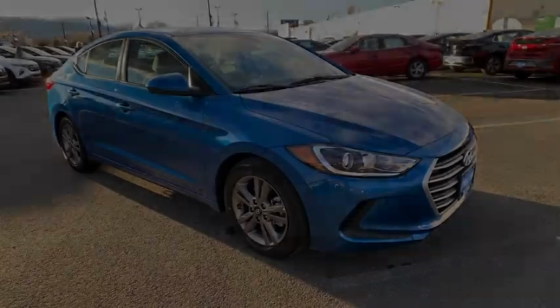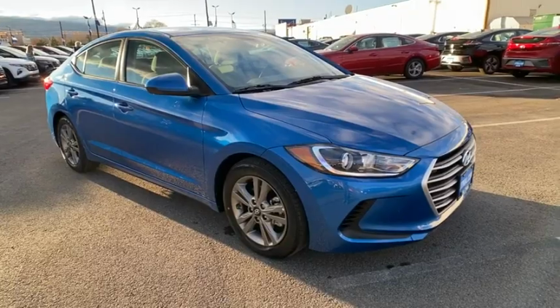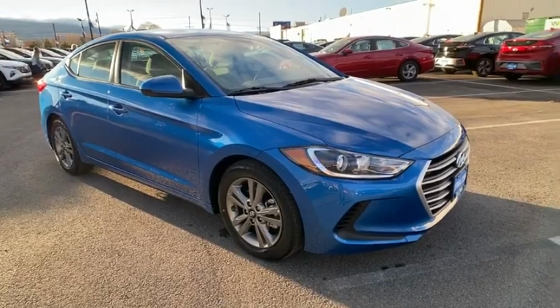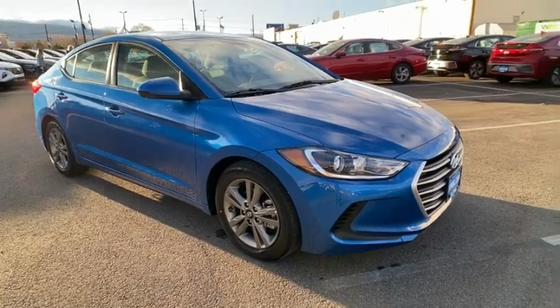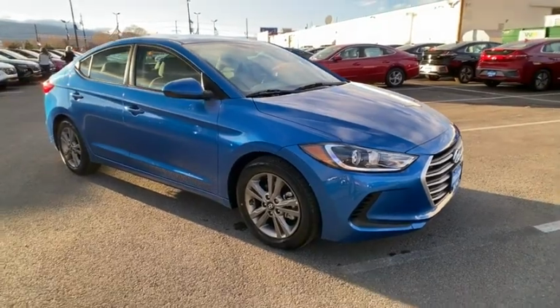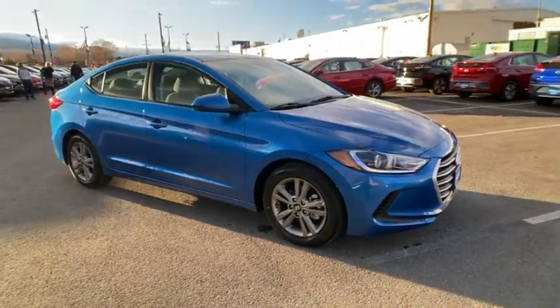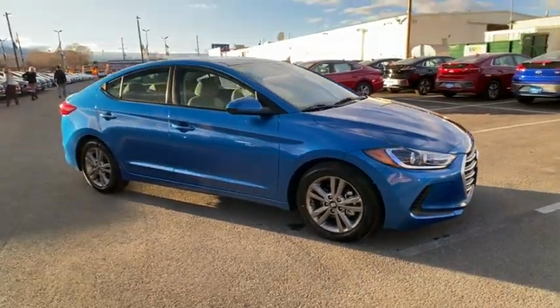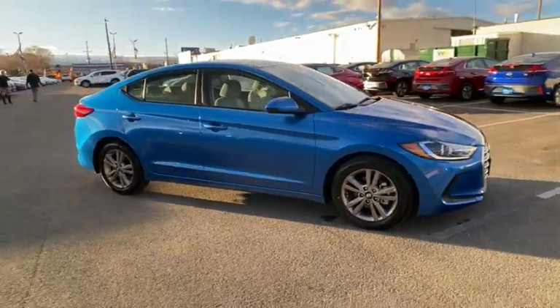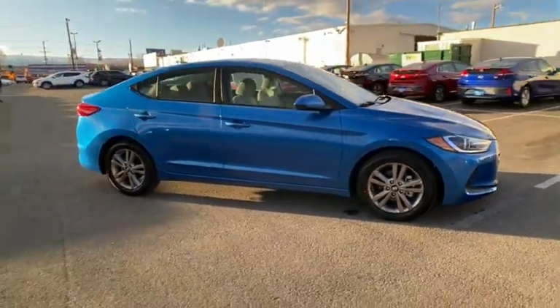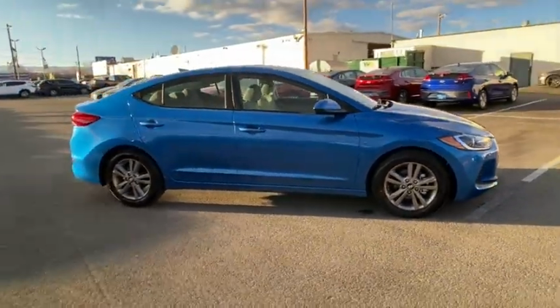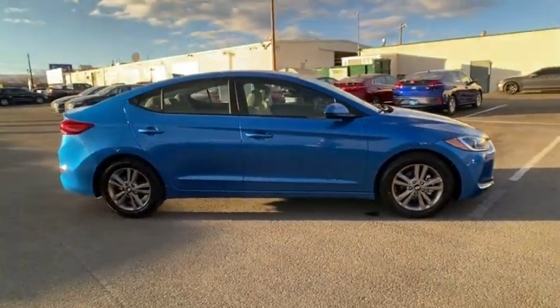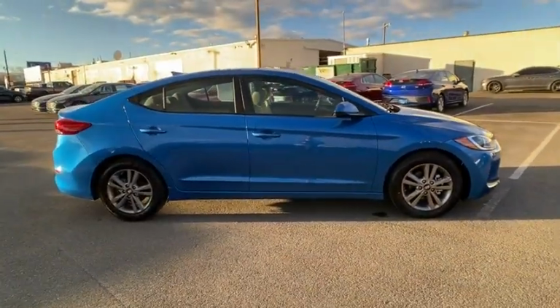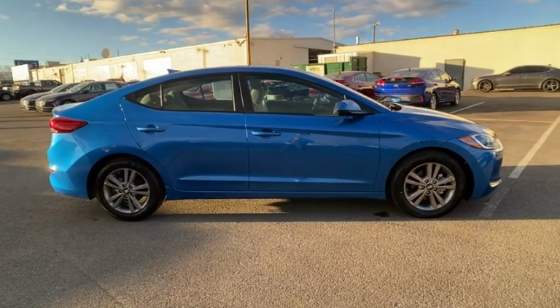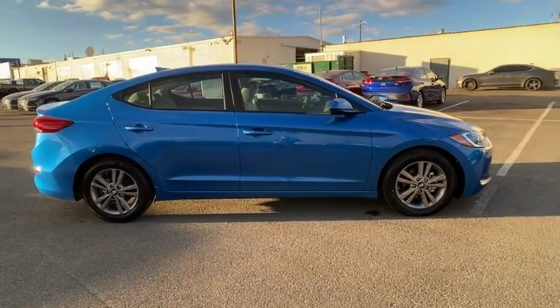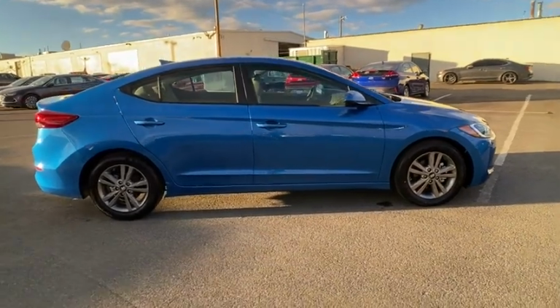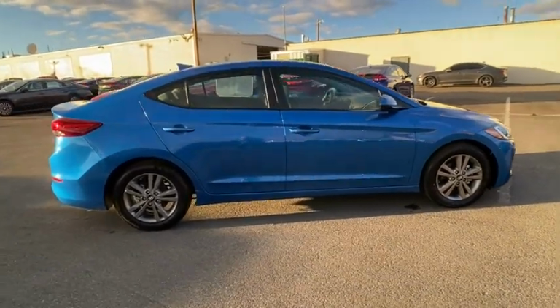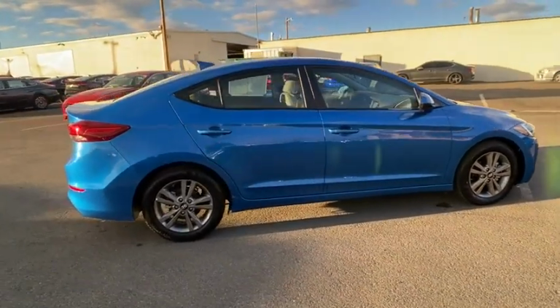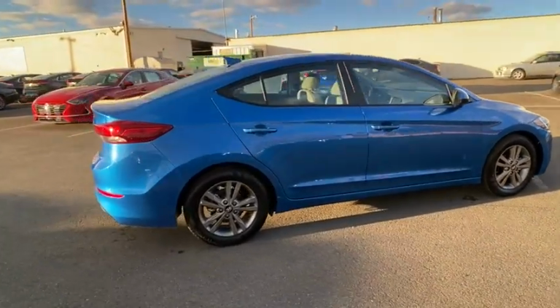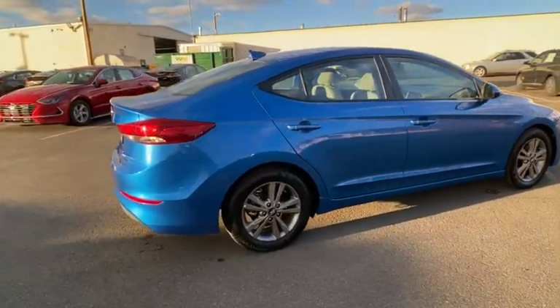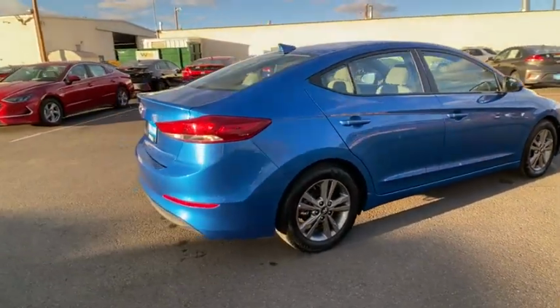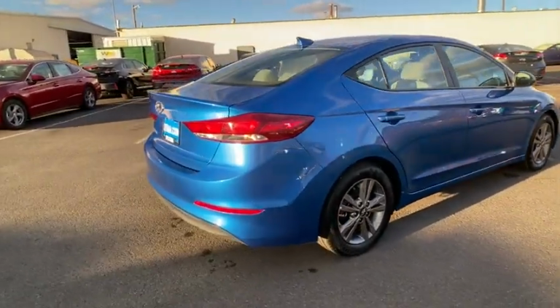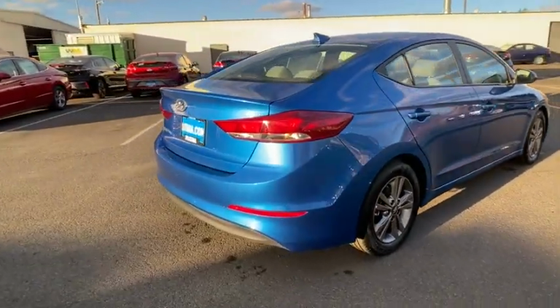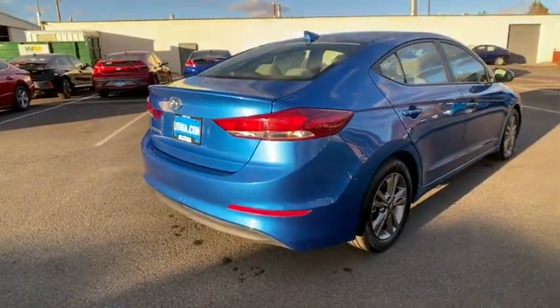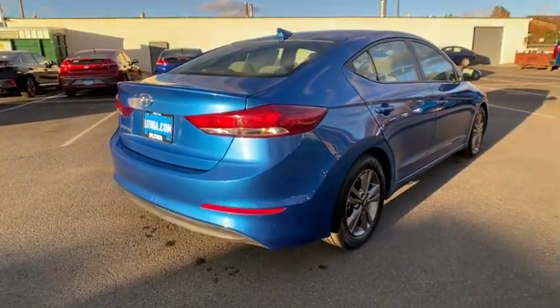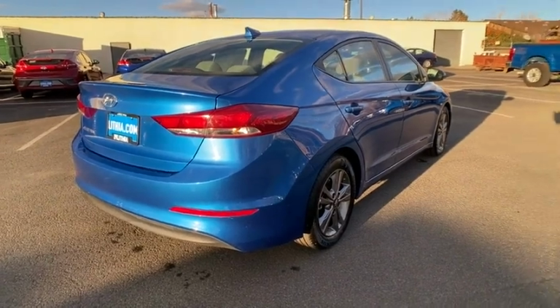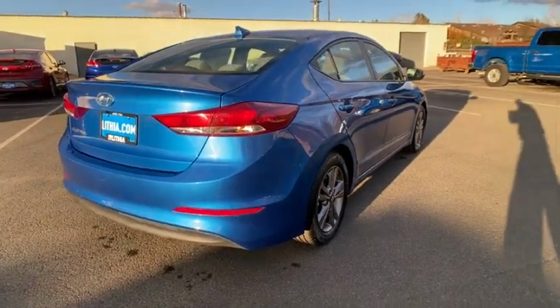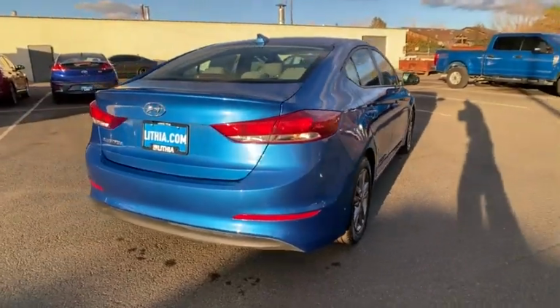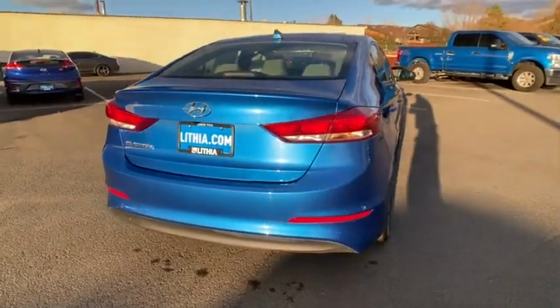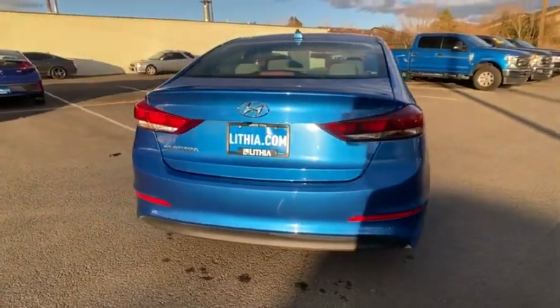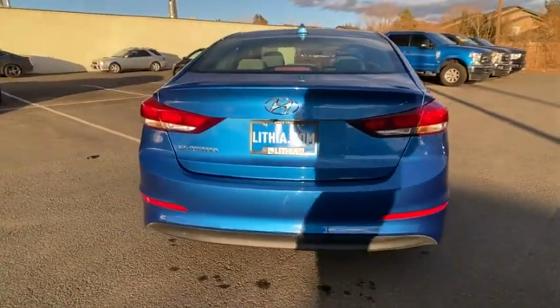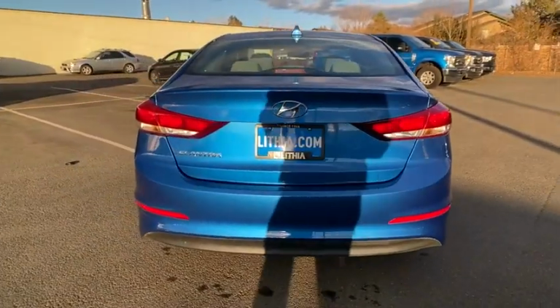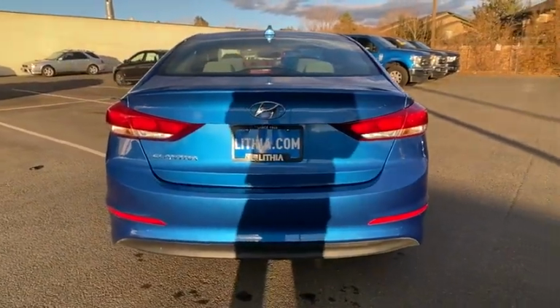Come test drive the 2018 Hyundai Elantra. The Elantra boasts the most interior room in its class and gets an exceptional 35 mpg. With its luxurious standard features, the Elantra is an easy choice.